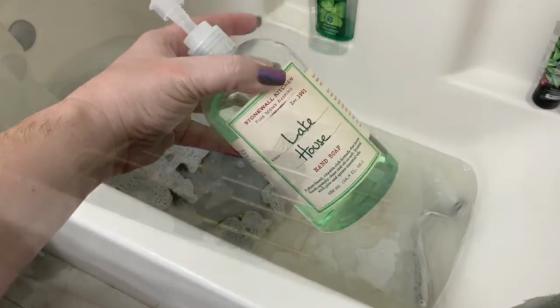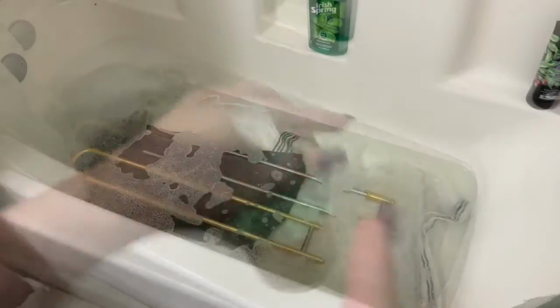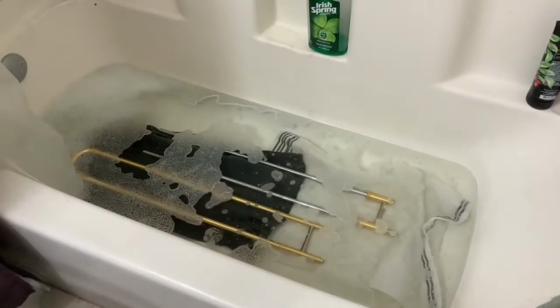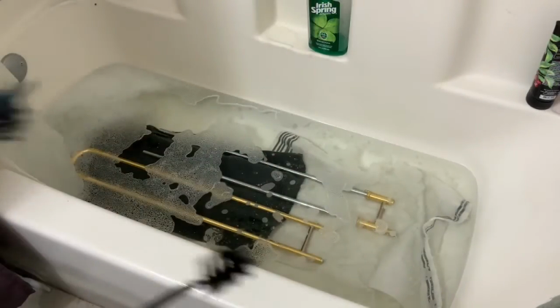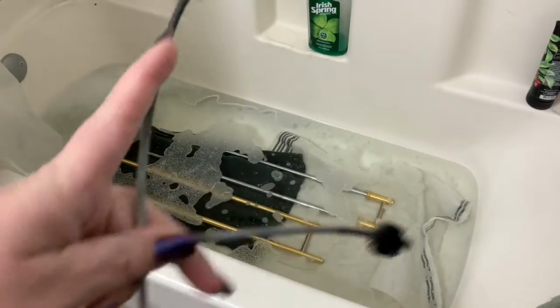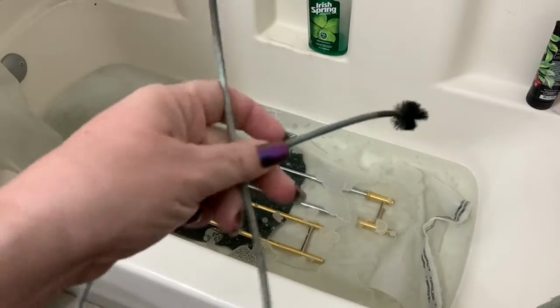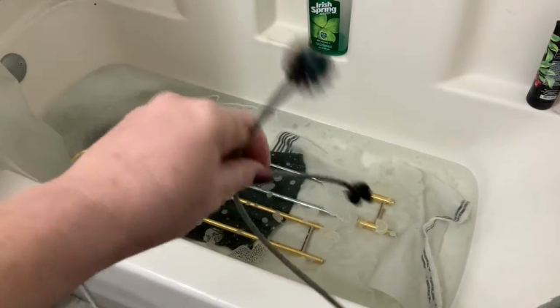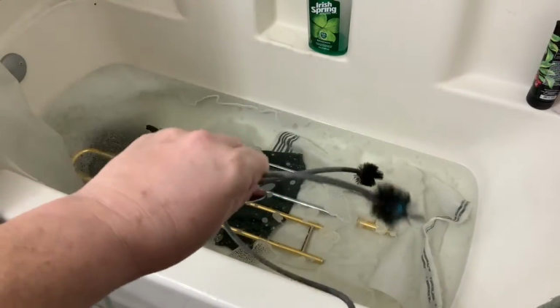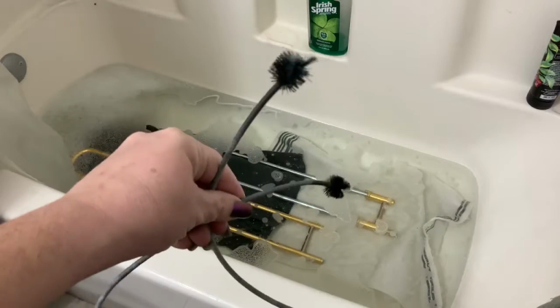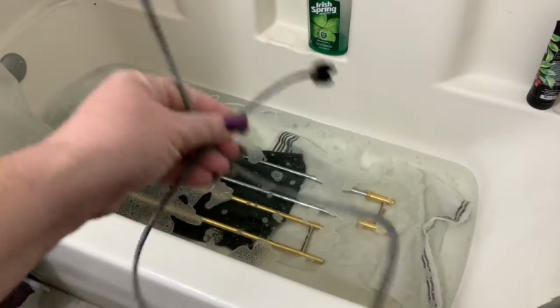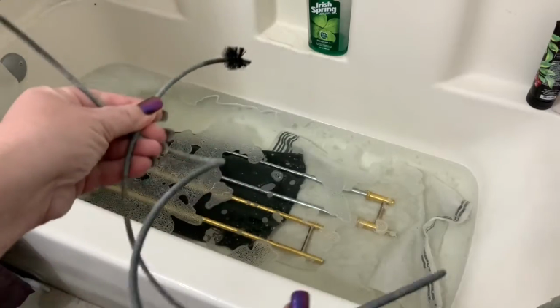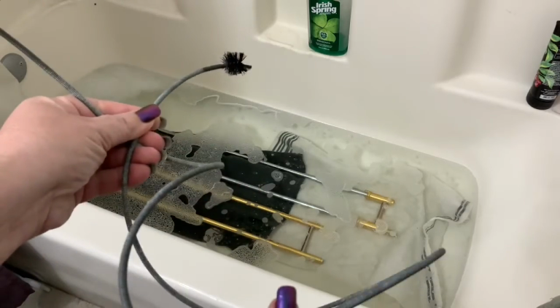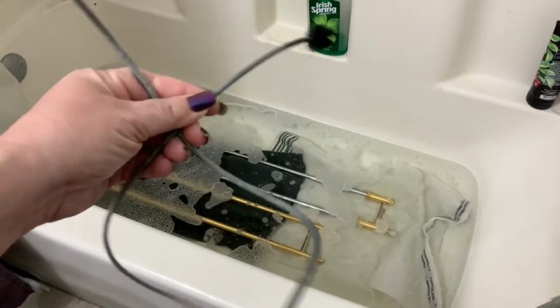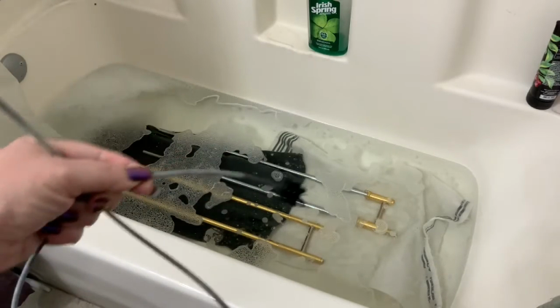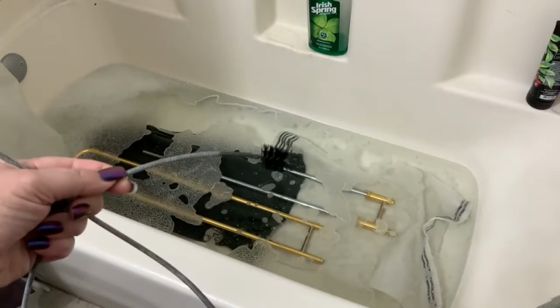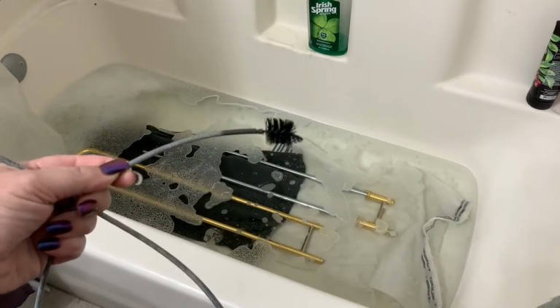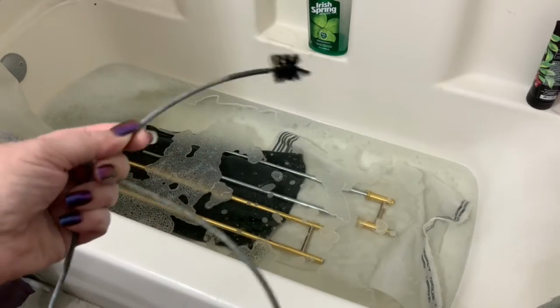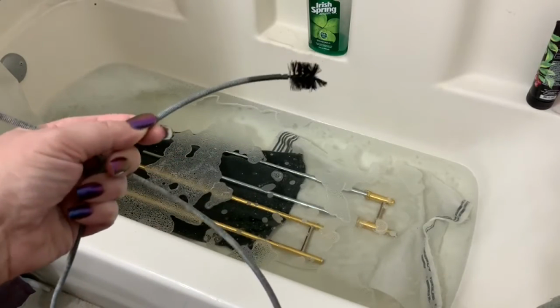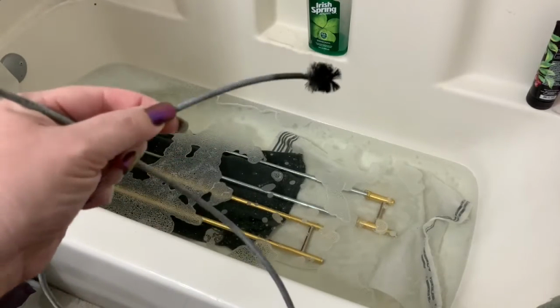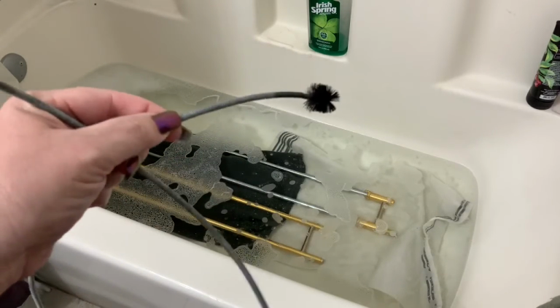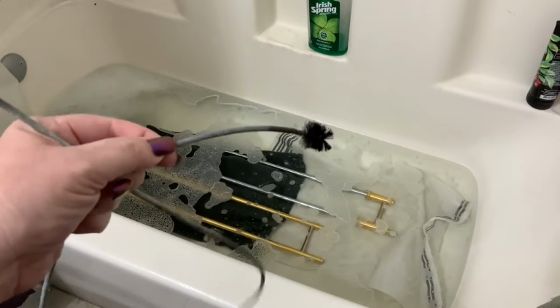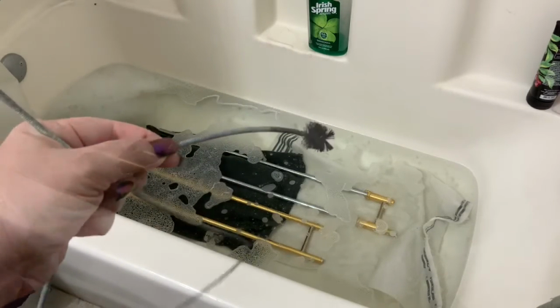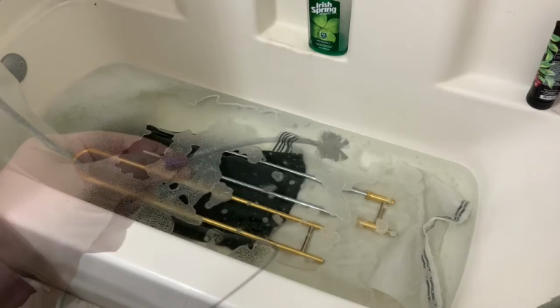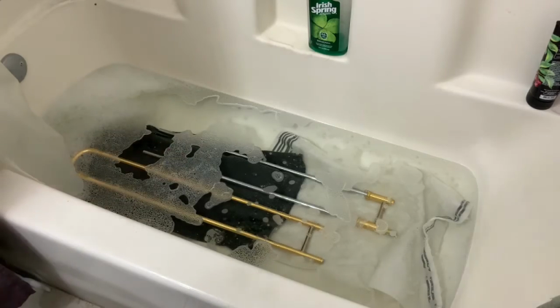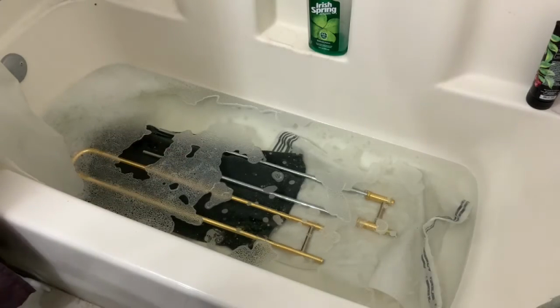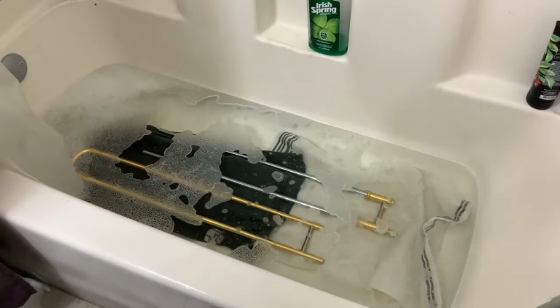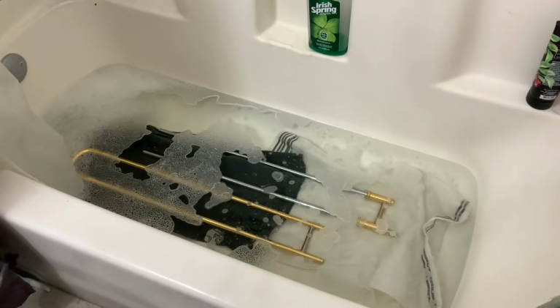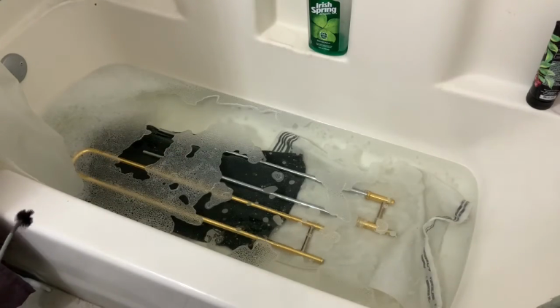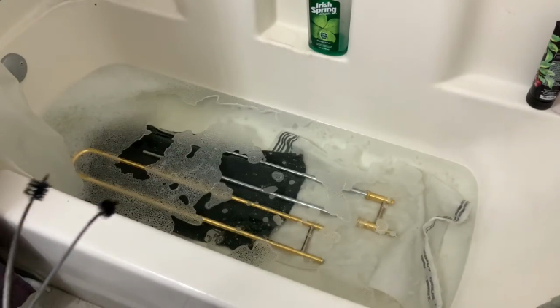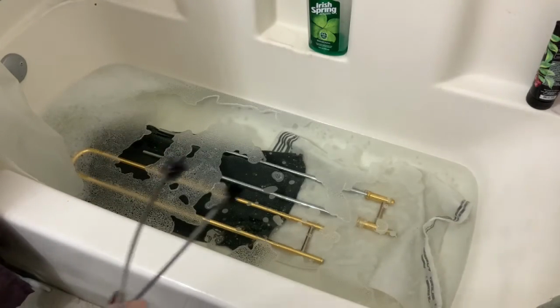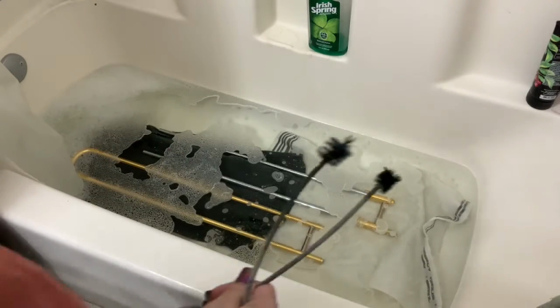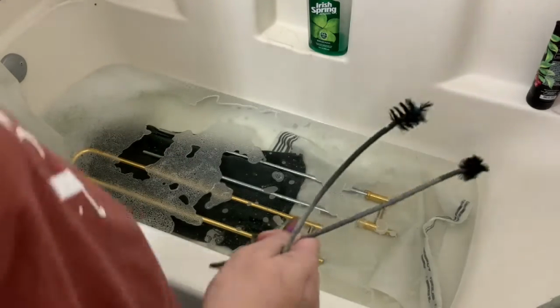So you can see my suds have gone down, and we're going to use this thing. This is called a snake — it's a big tube with a brush on the ends. It's kind of the same thing you put down the drain. After you've let everything soak for a little bit, this is a very easy process.